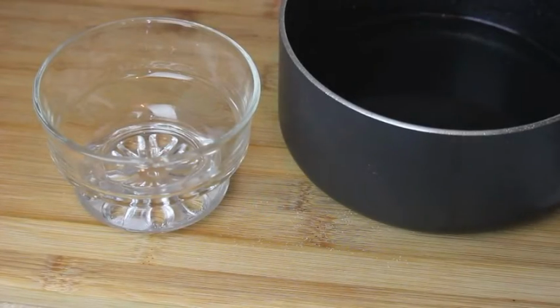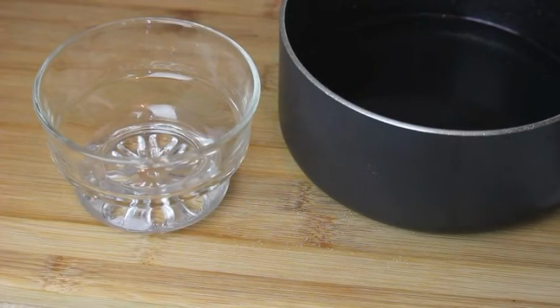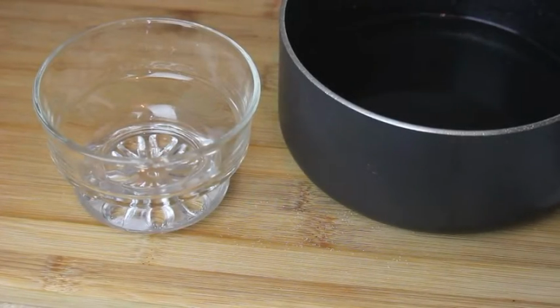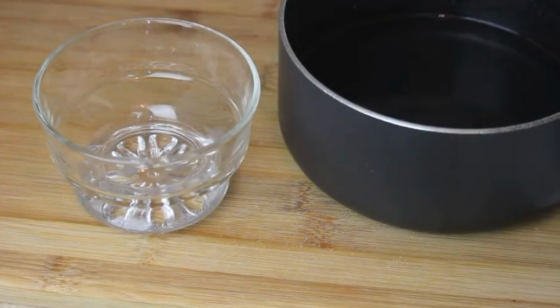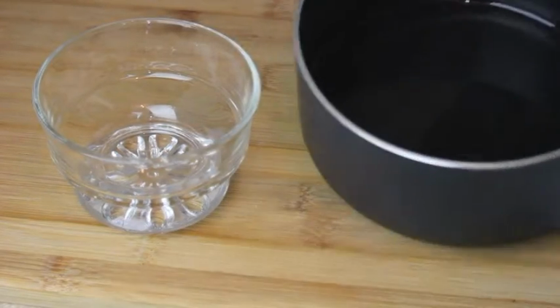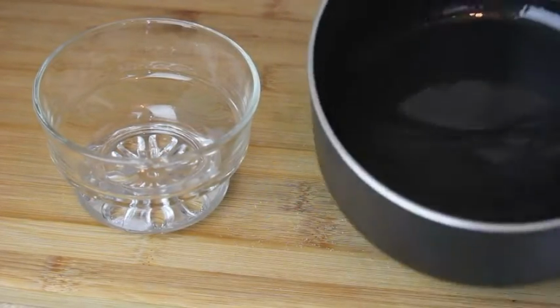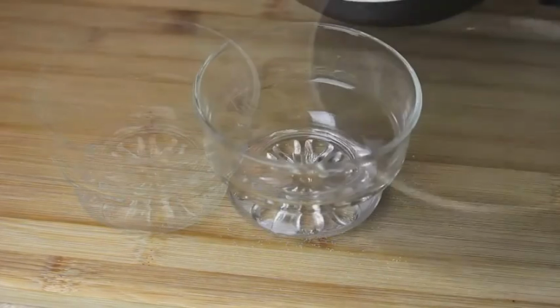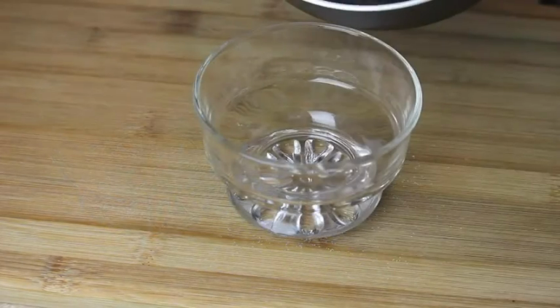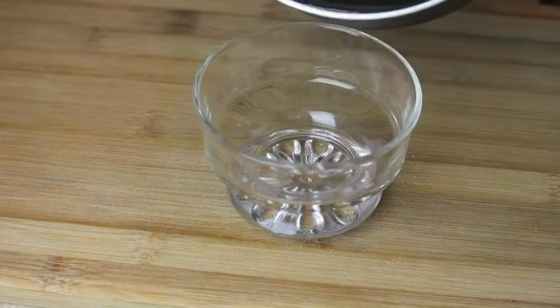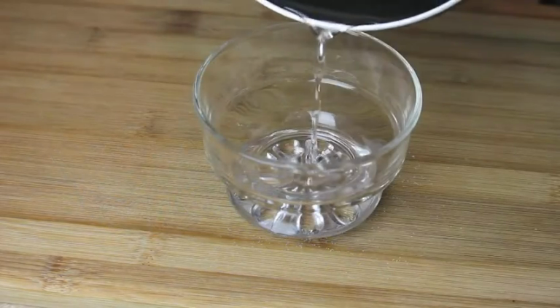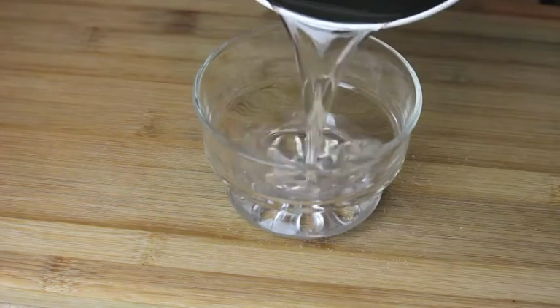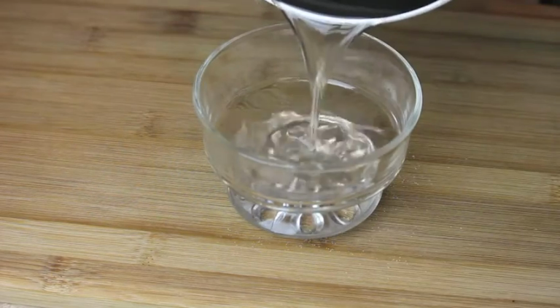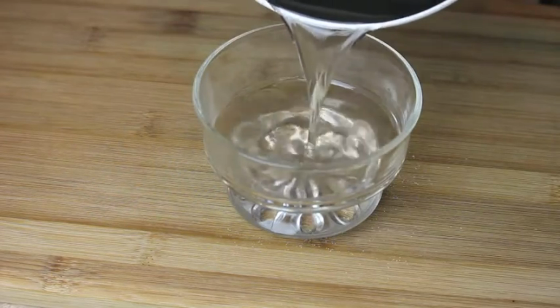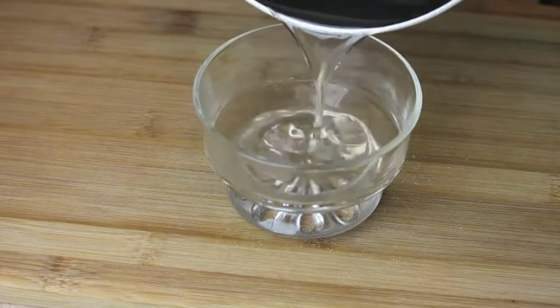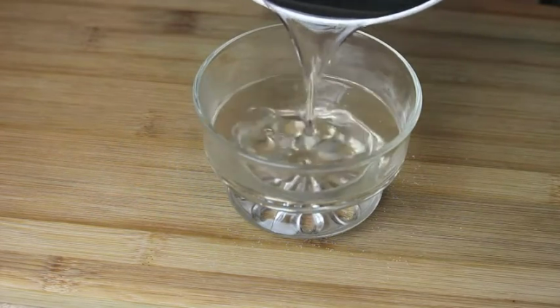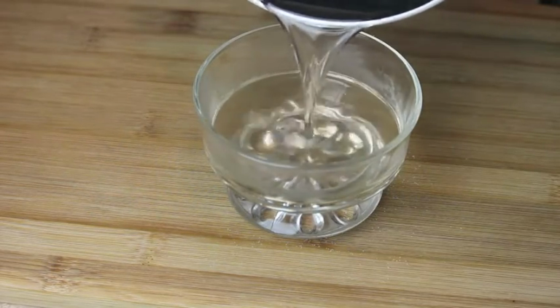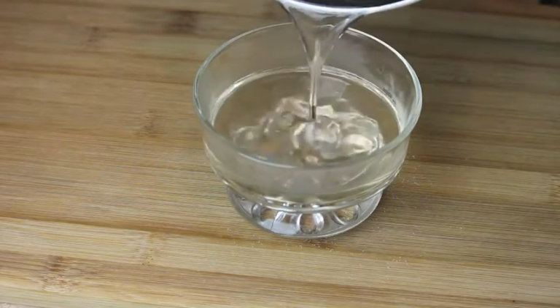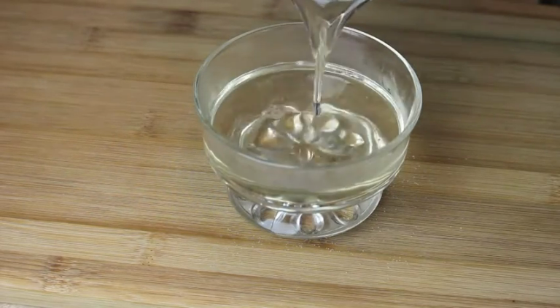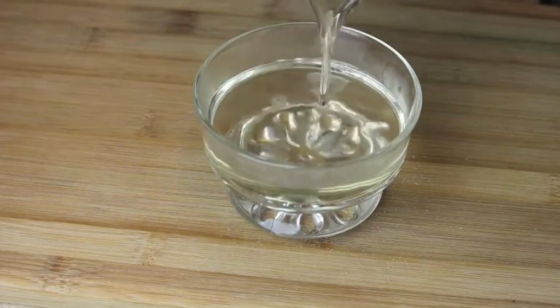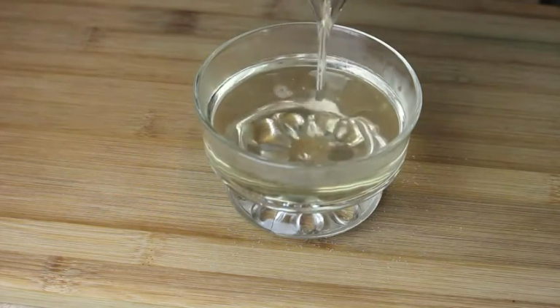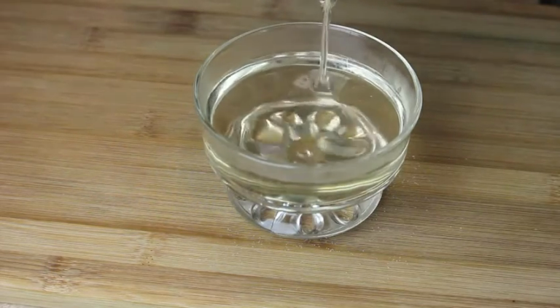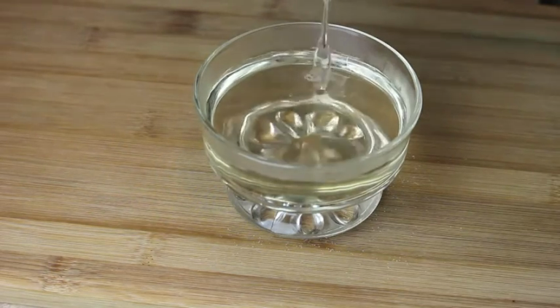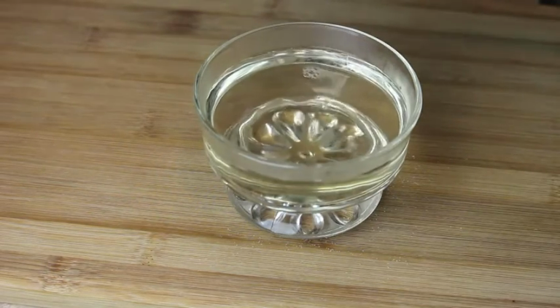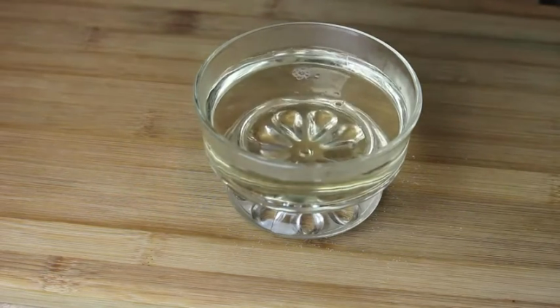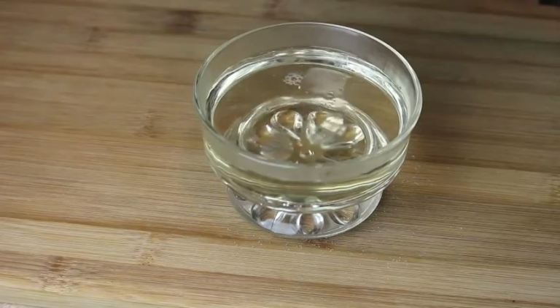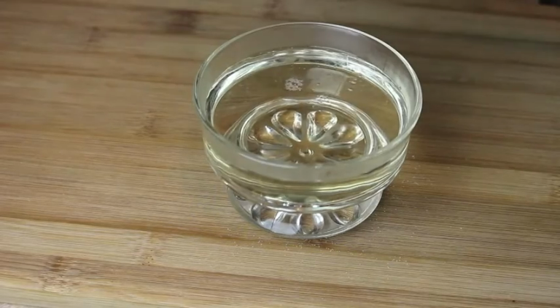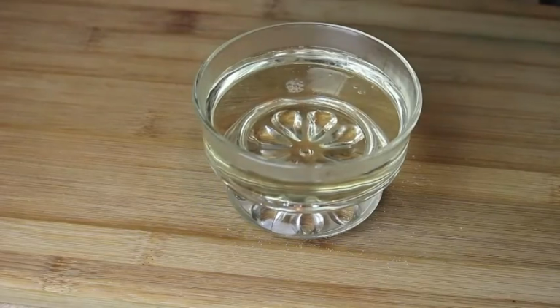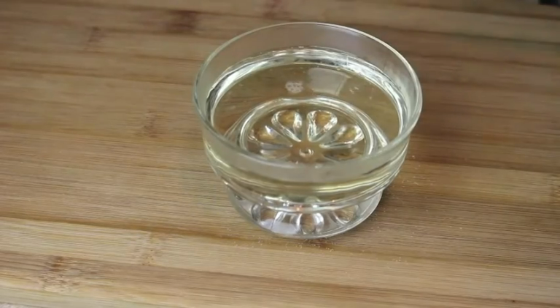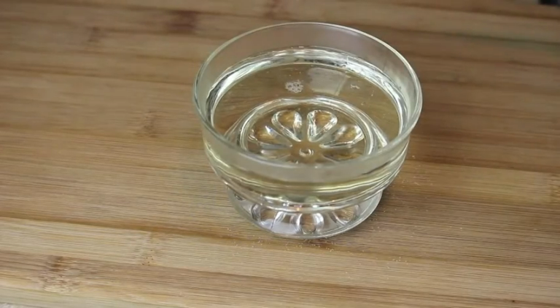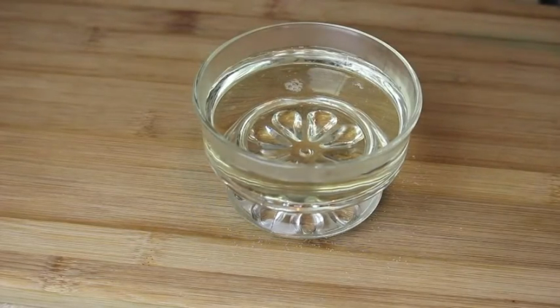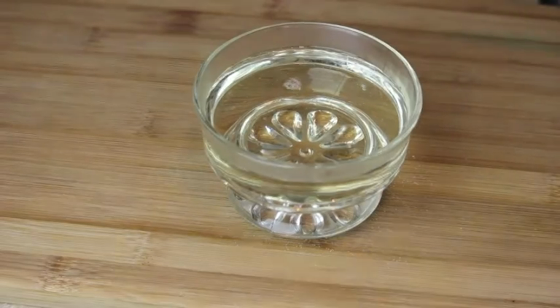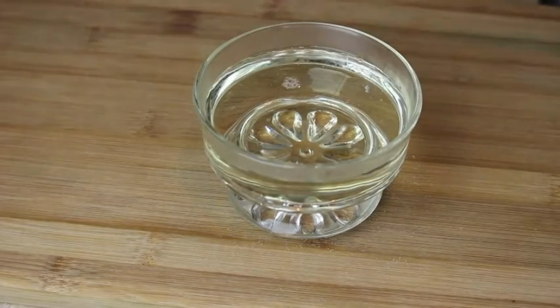Let it cool slightly. Some people maybe prefer it to be thicker than that, but I like it that way. Now transfer it into another bowl and let it cool completely. And of course it will thicken more than that as it cools down. And now it's ready!